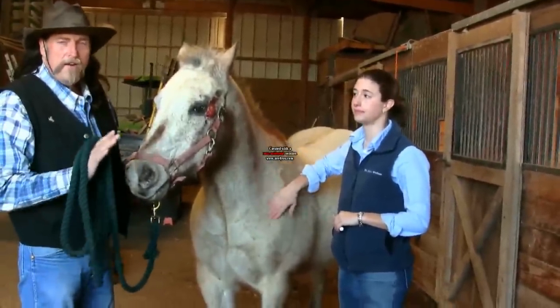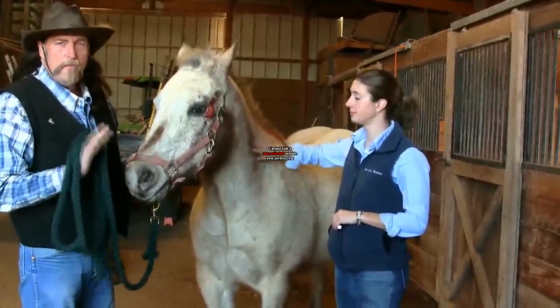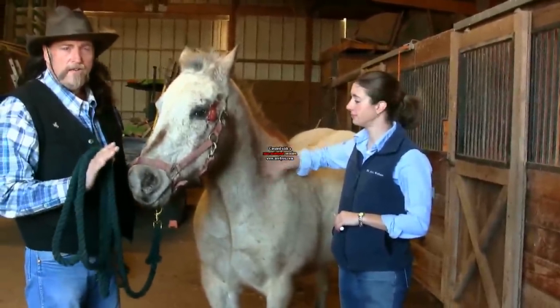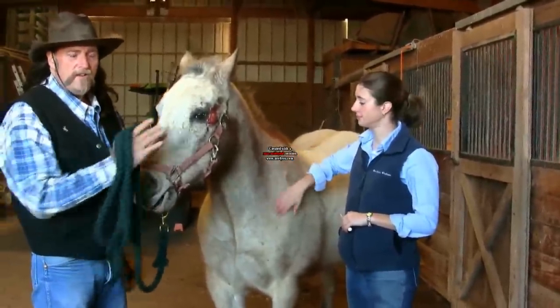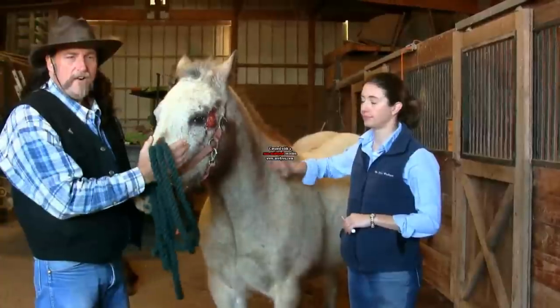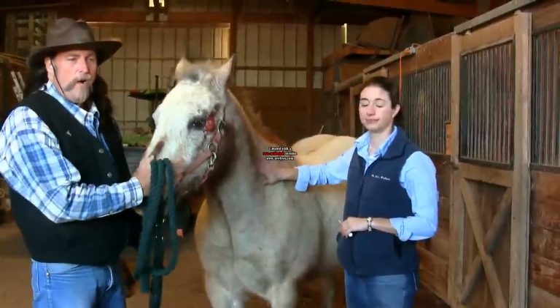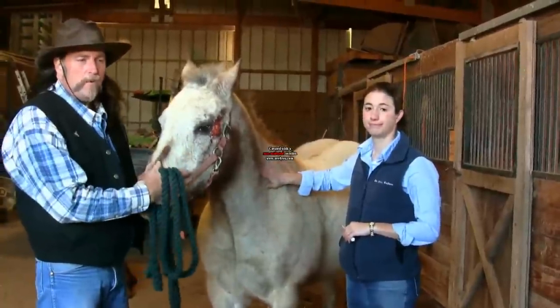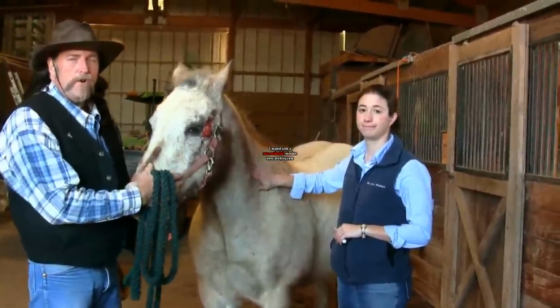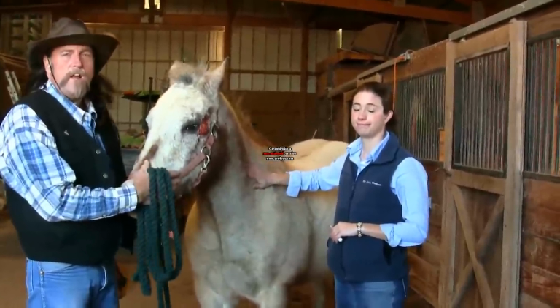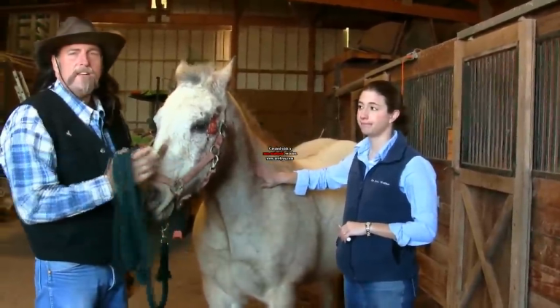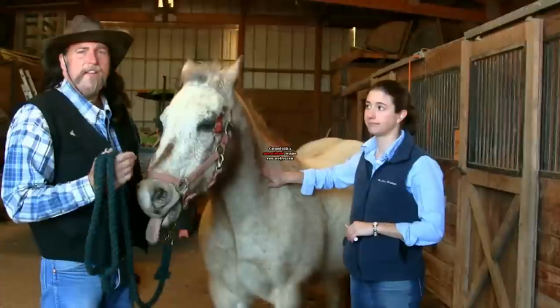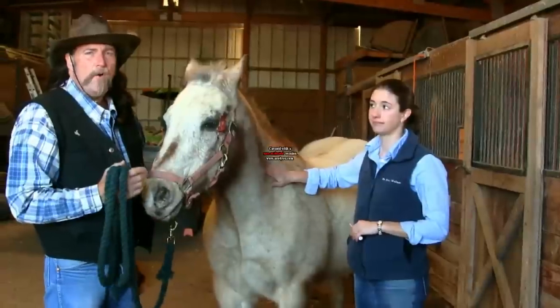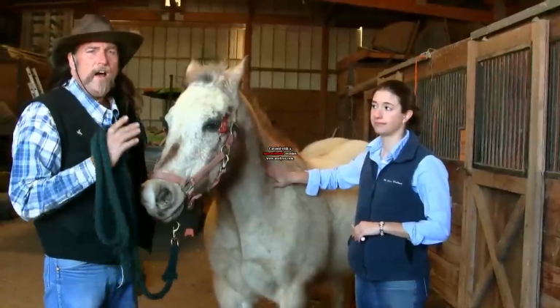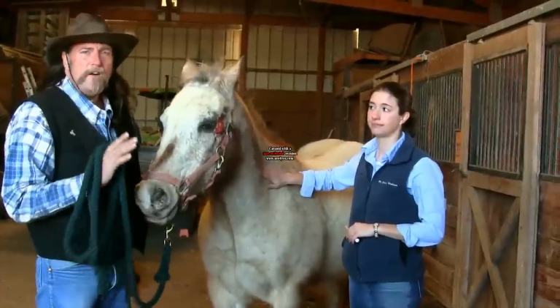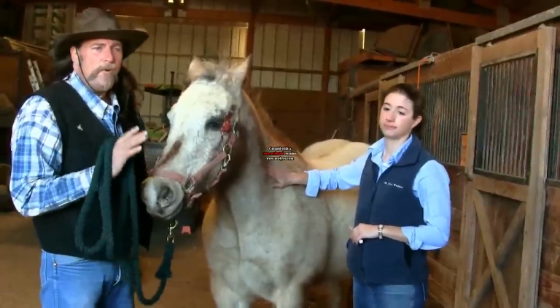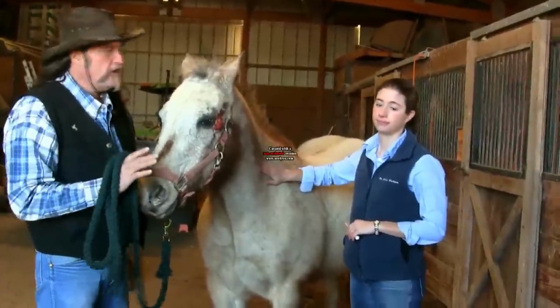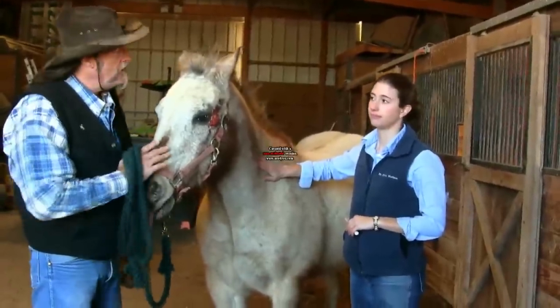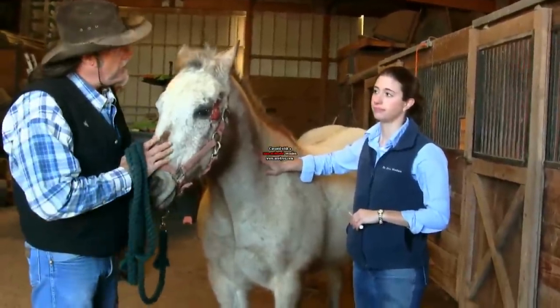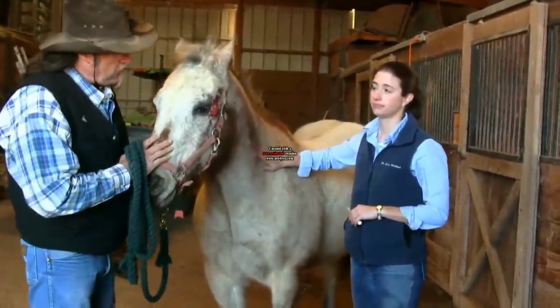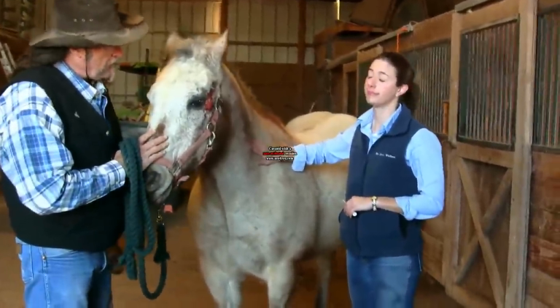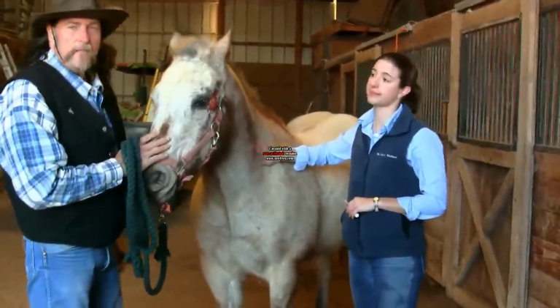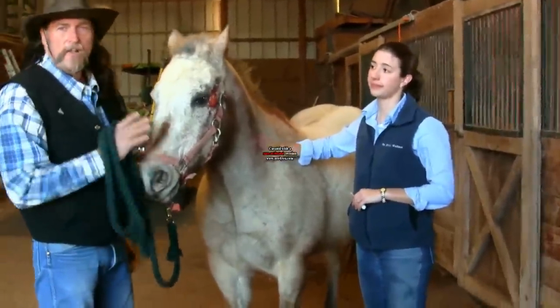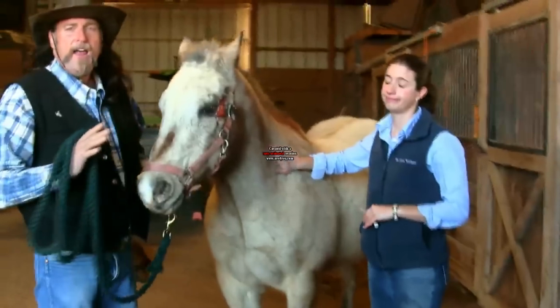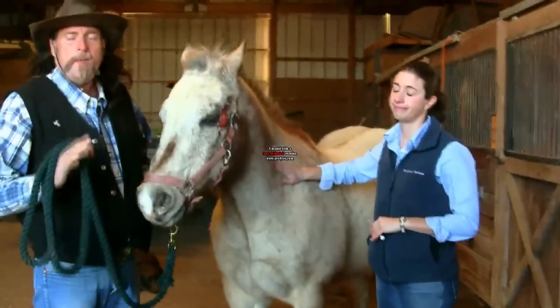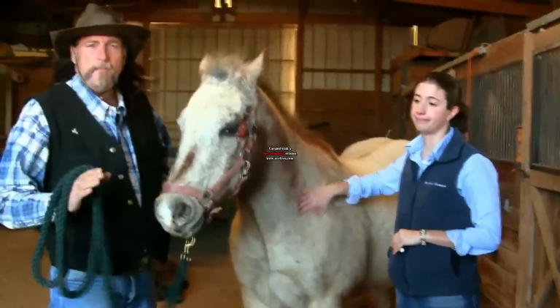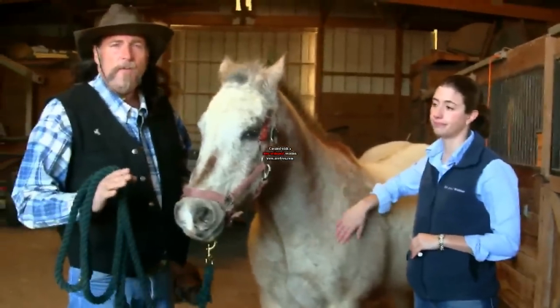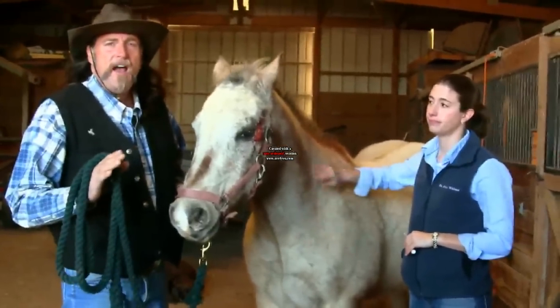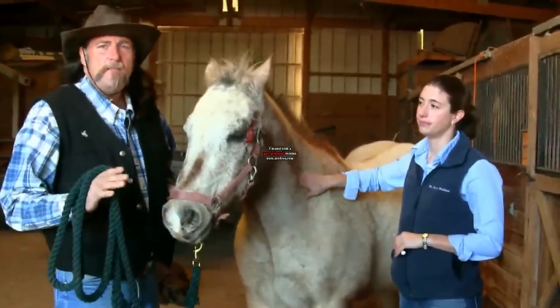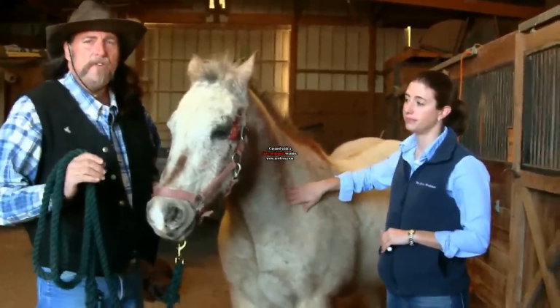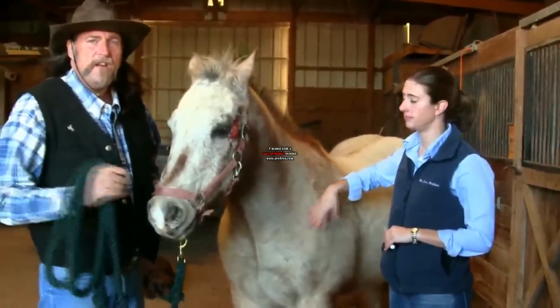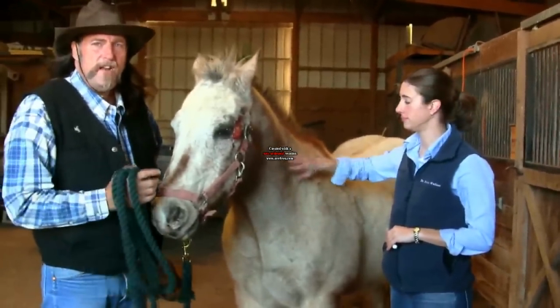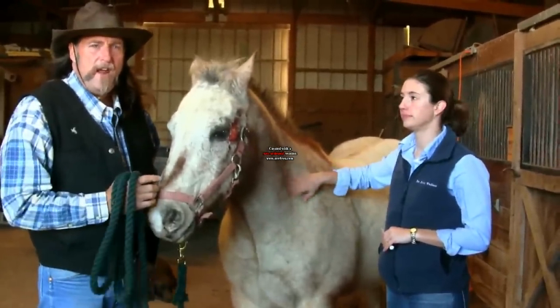Brand new needle, brand new syringe. This is Dr. Erica Wallace, and we're going to show you what it's like to give a horse a very simple injection in the muscle. IM is in the muscle; IV means intravenously, in the vein.